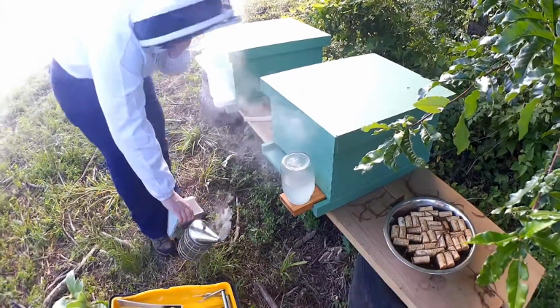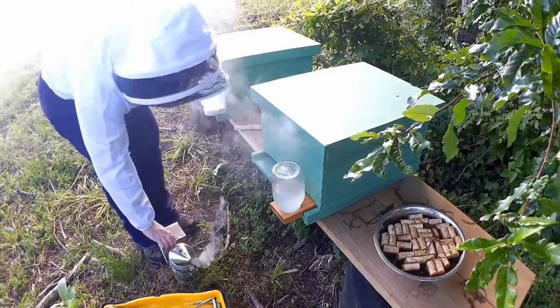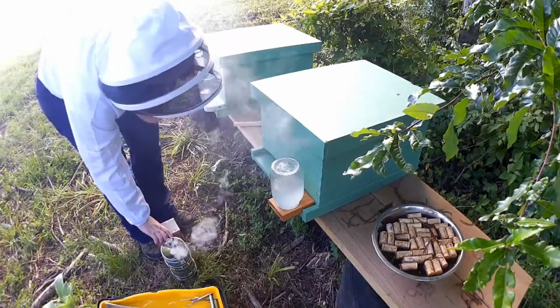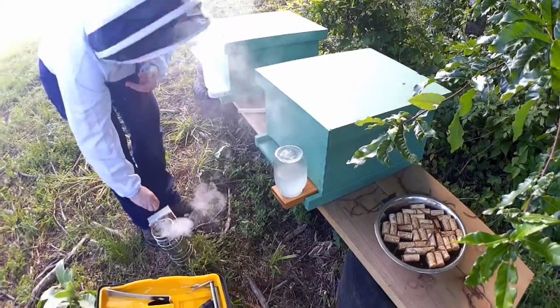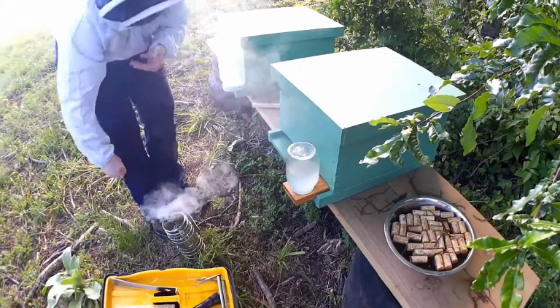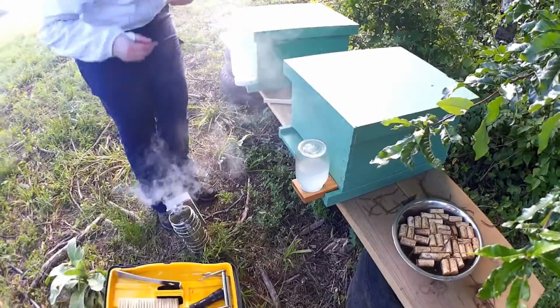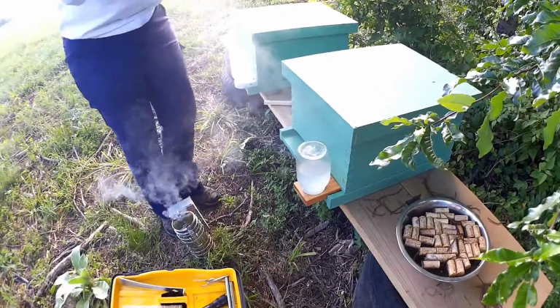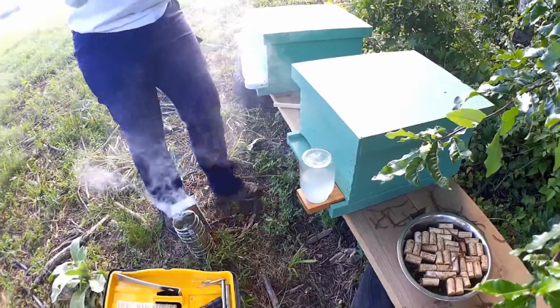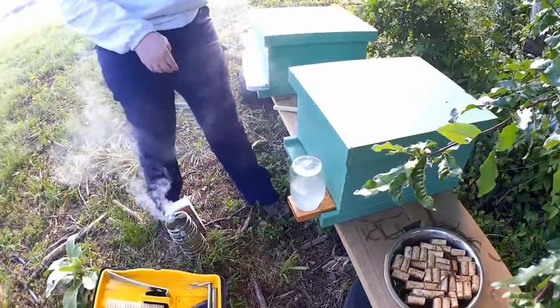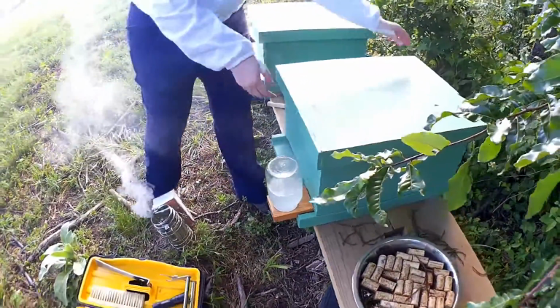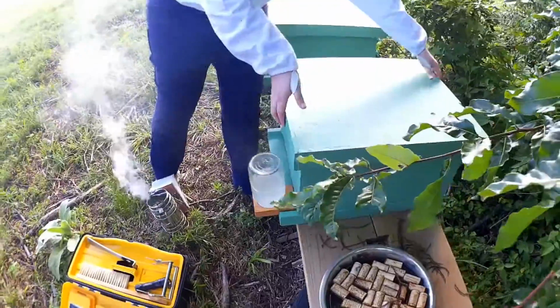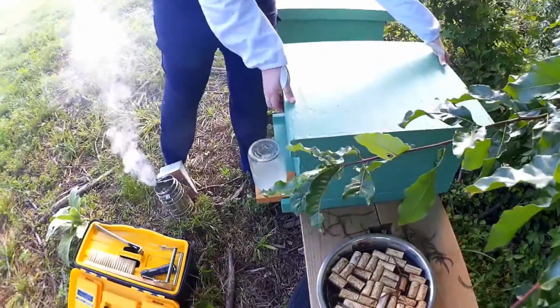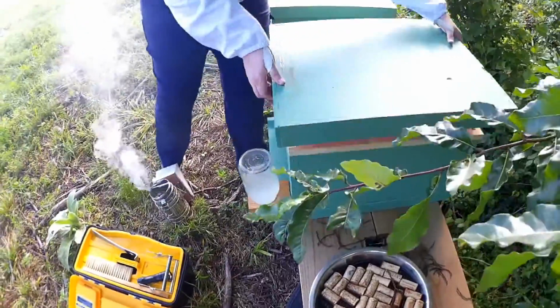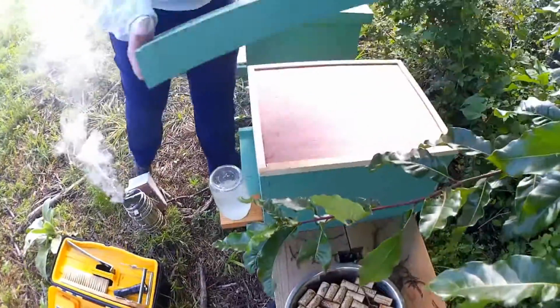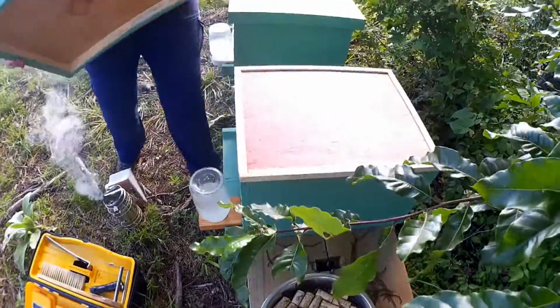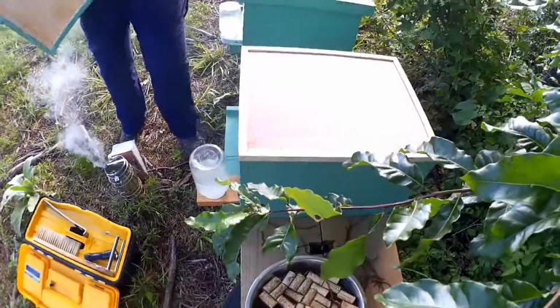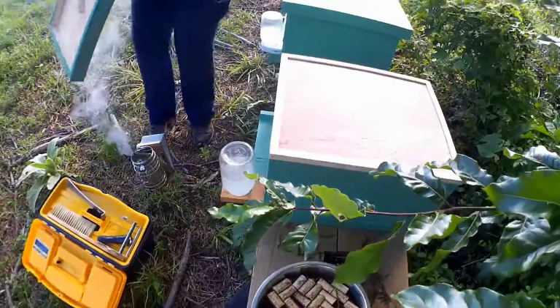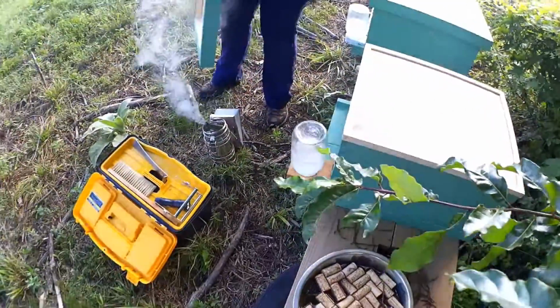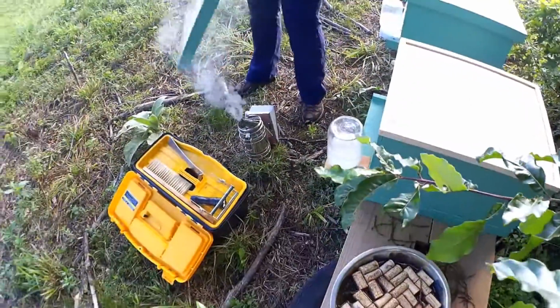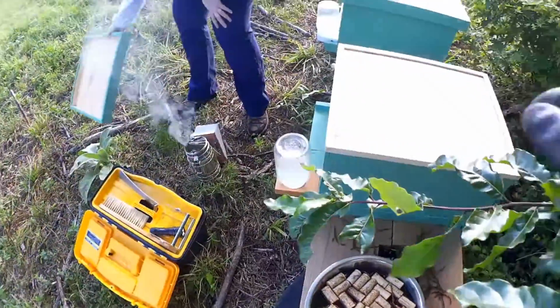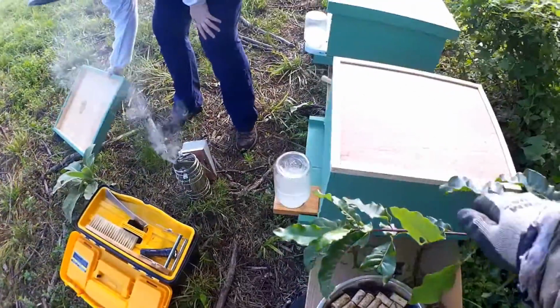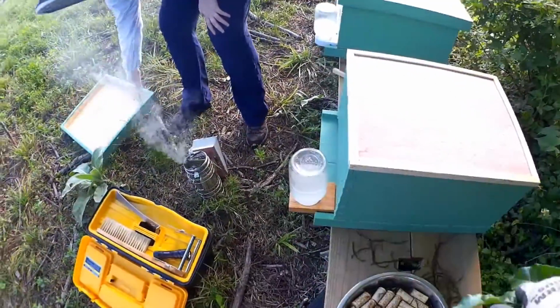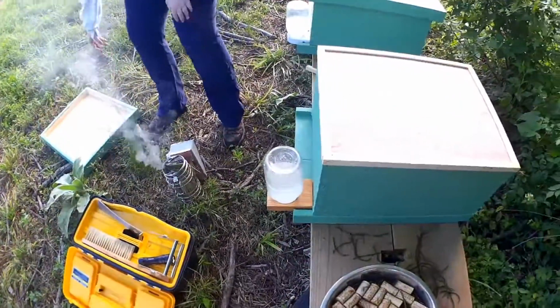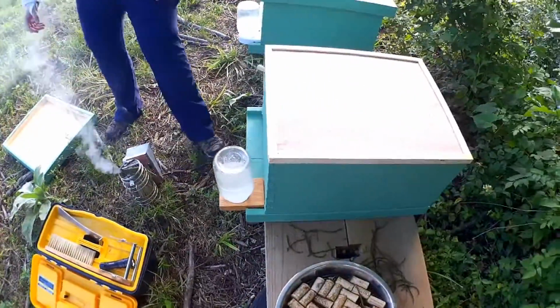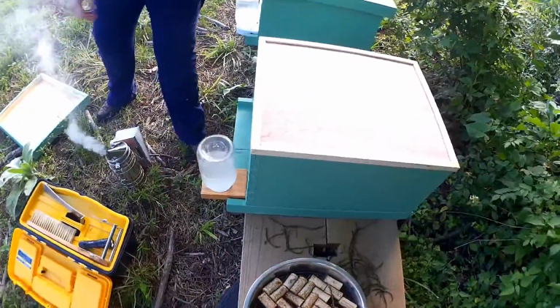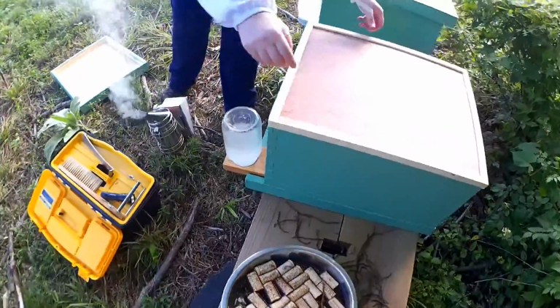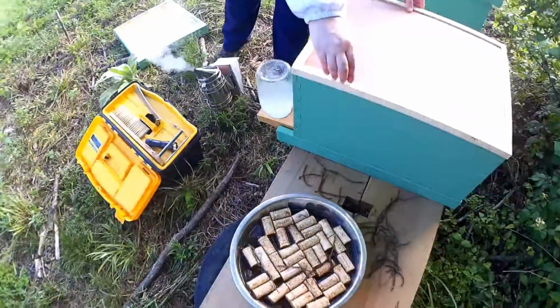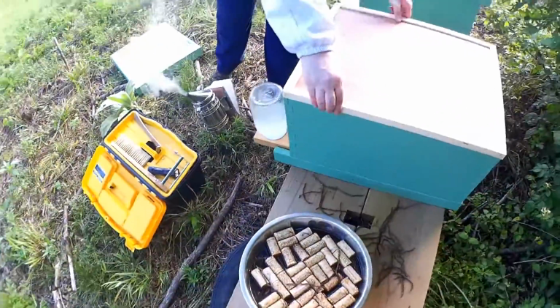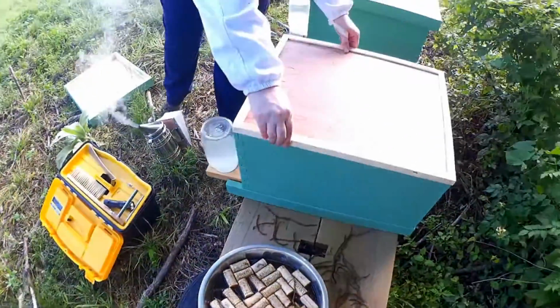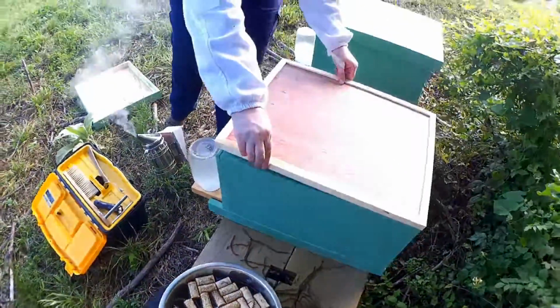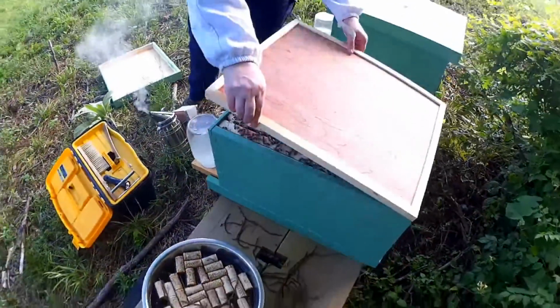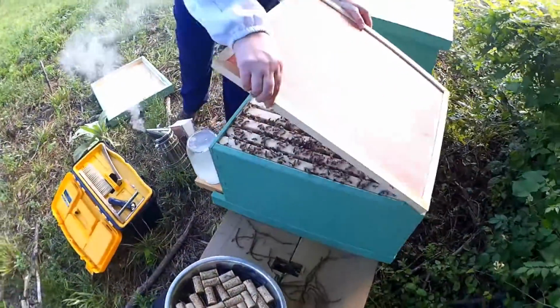Now hive two, in my mind, is the healthier hive. I see a lot more activity in there, but I think the other one's catching up nicely. So I would expect this hive to have a nice head start.